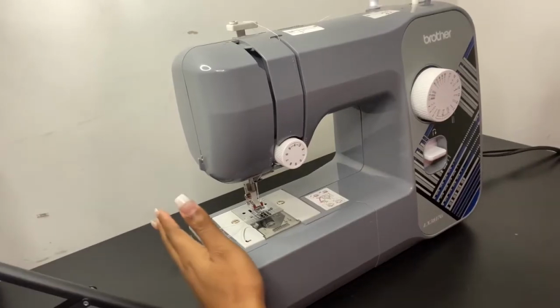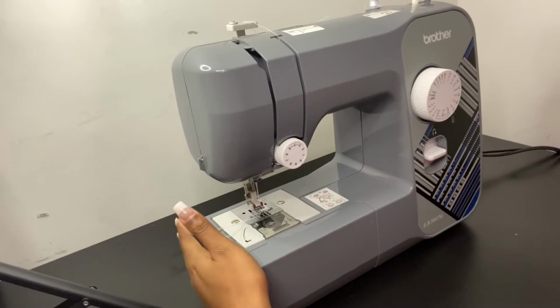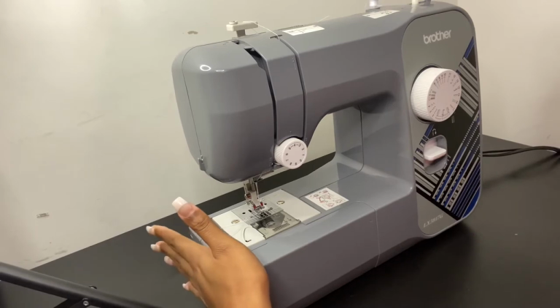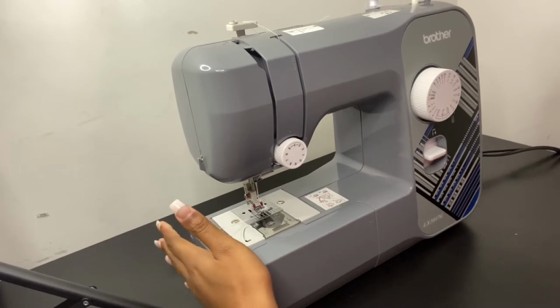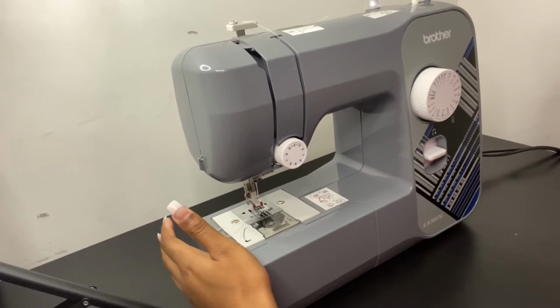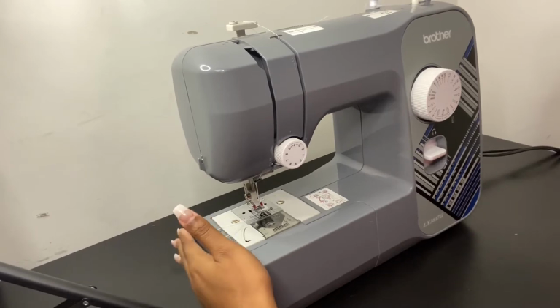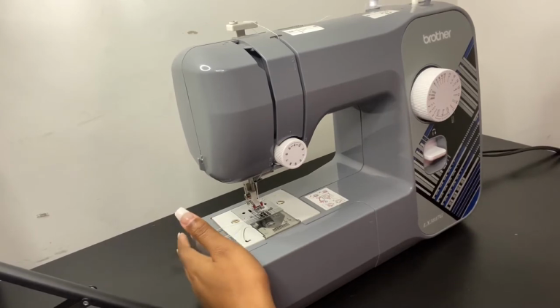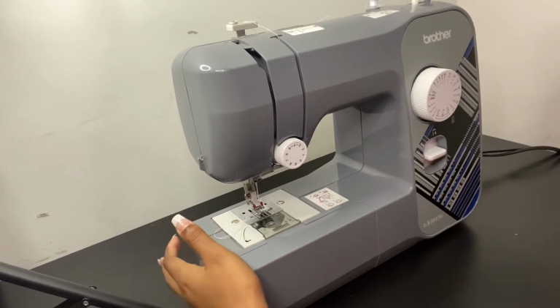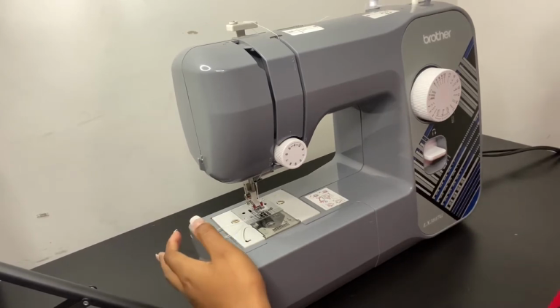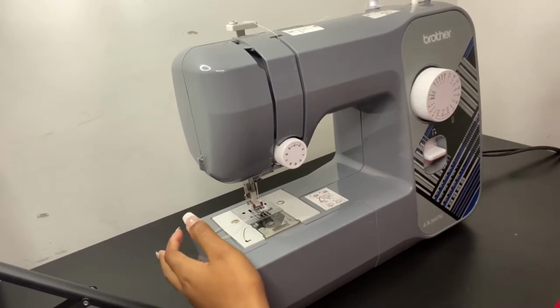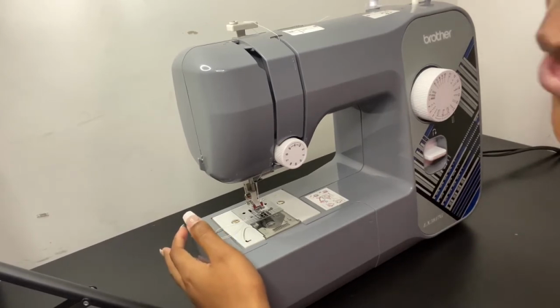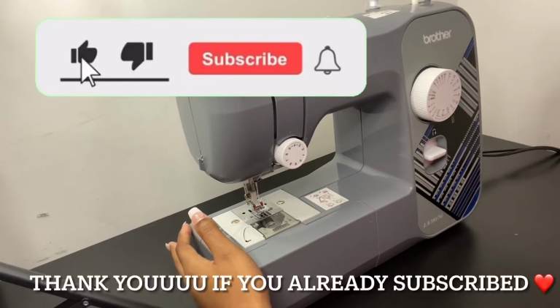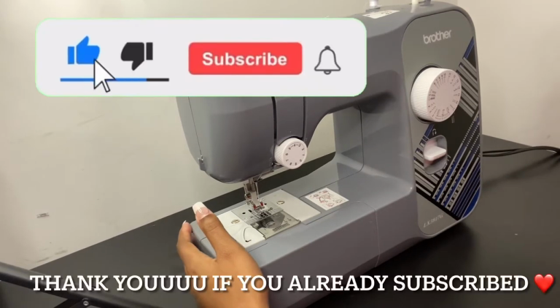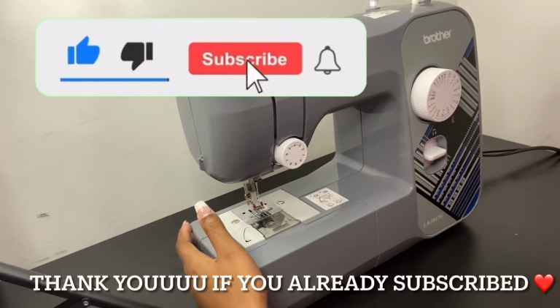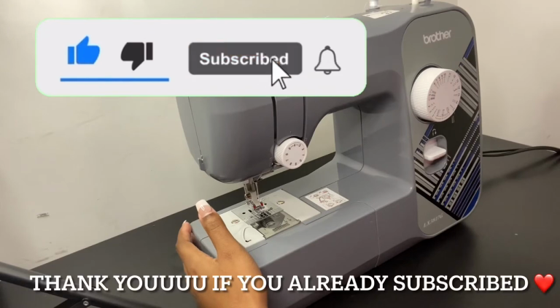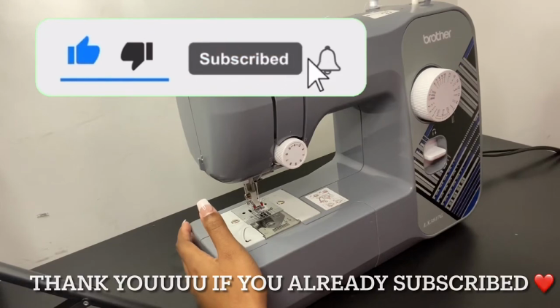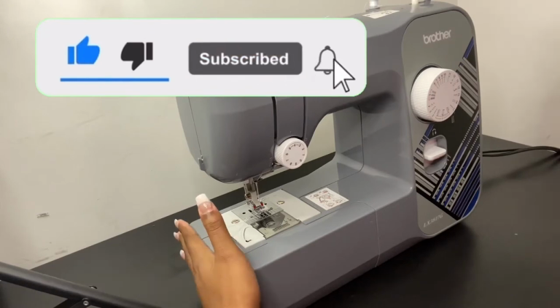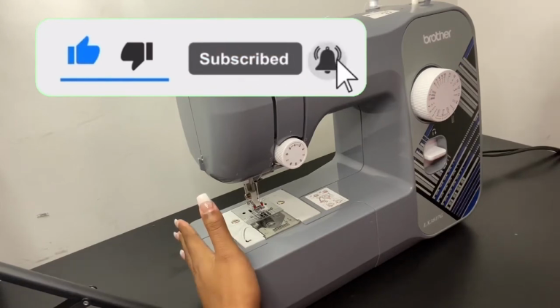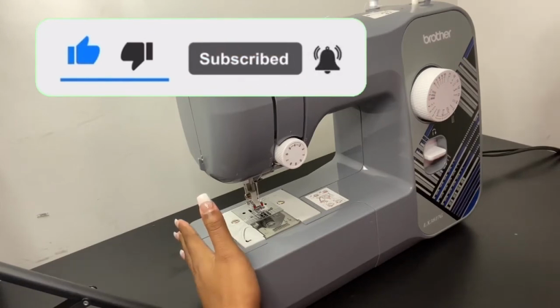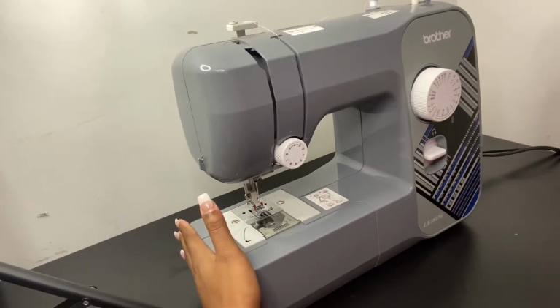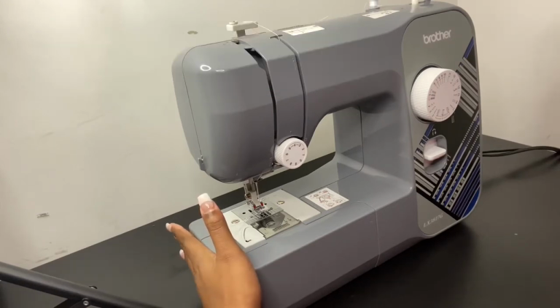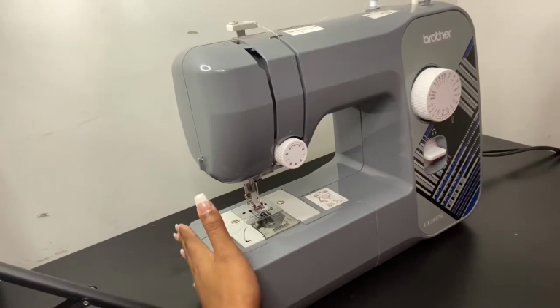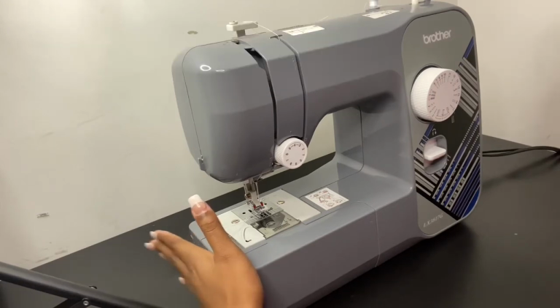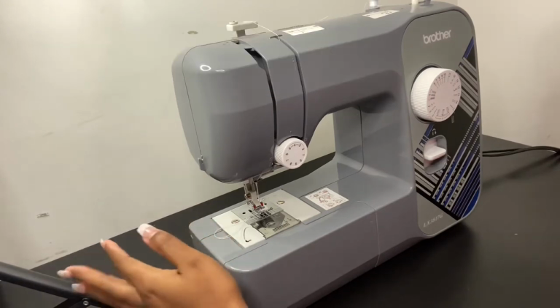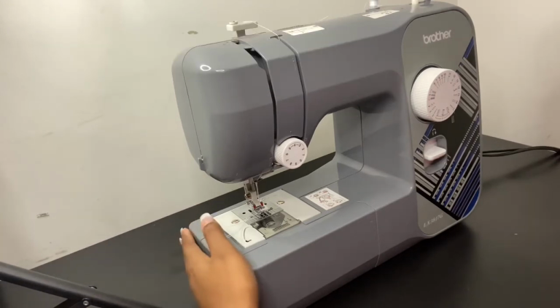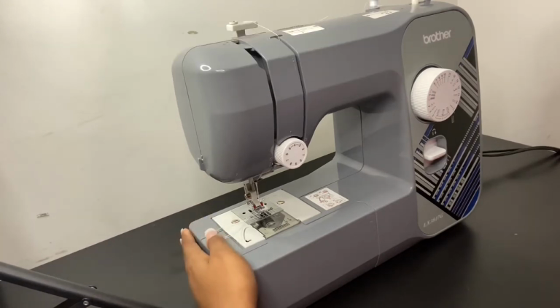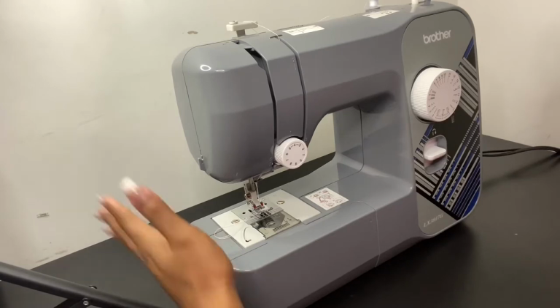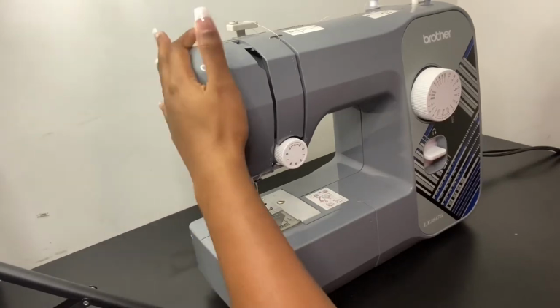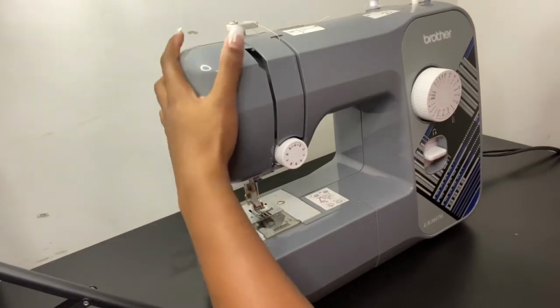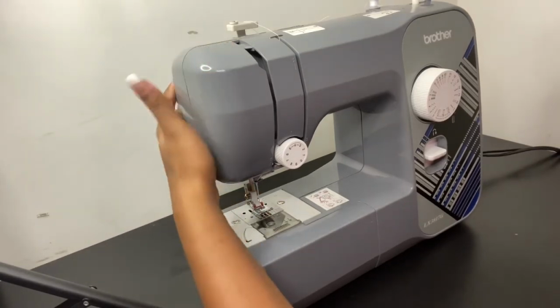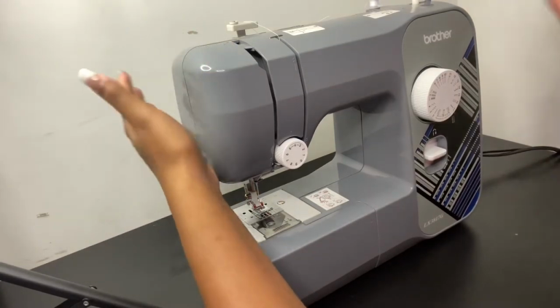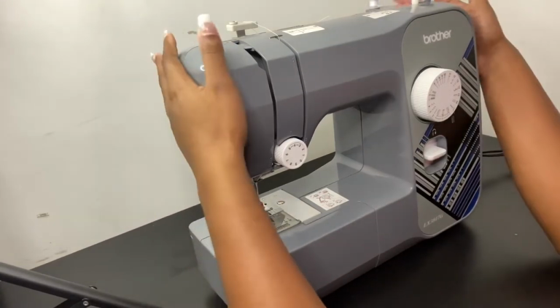What's up guys, thank you for tuning into this video. If you're new here, make sure you like, comment, and subscribe. Today's video is going to be about how I set up this machine, because I'm about to DIY something new.